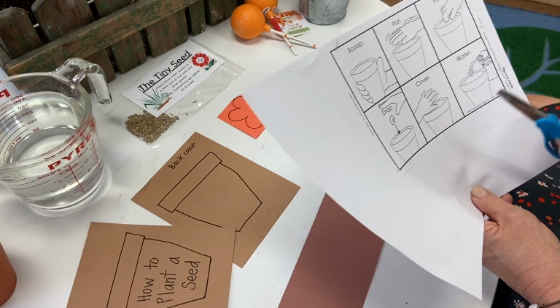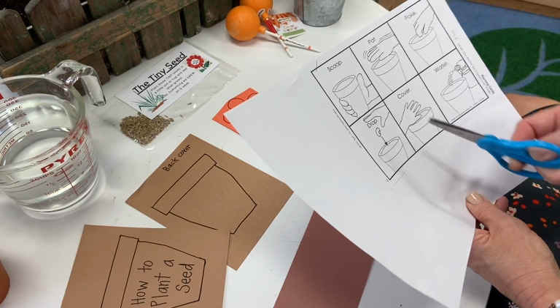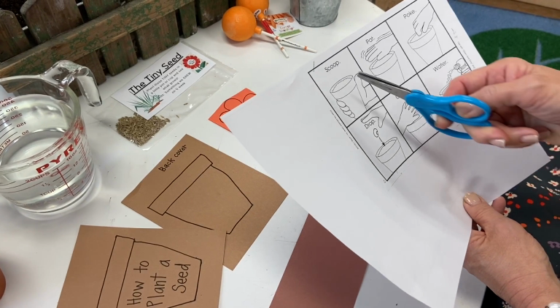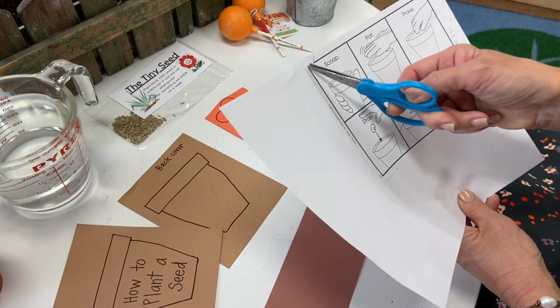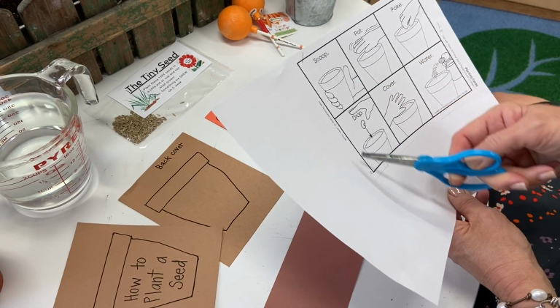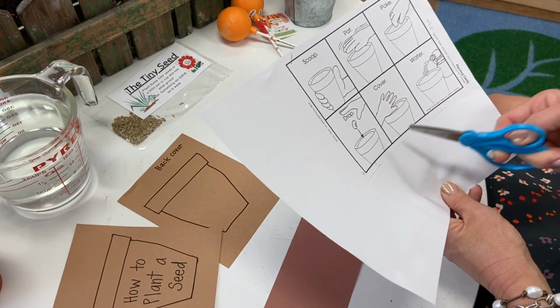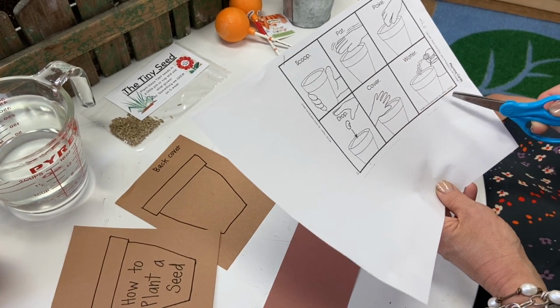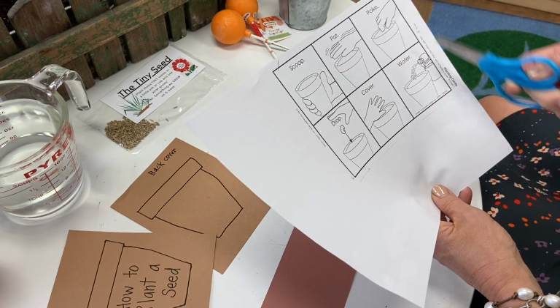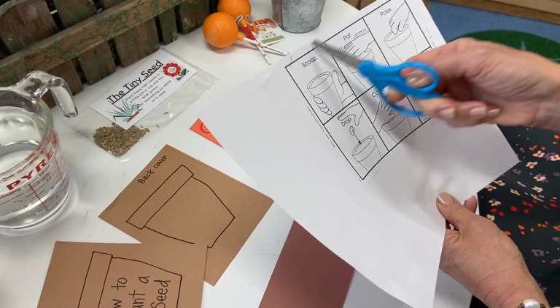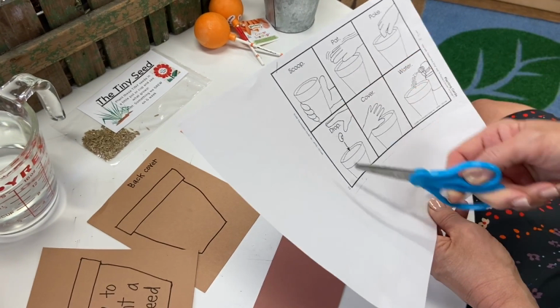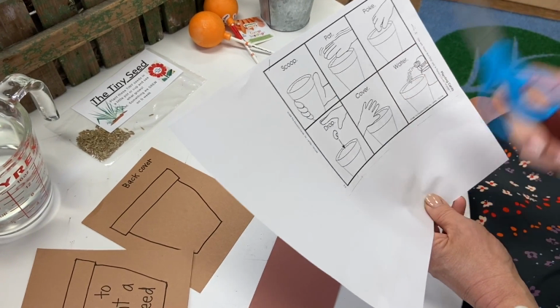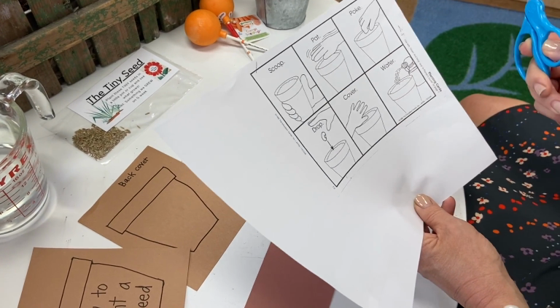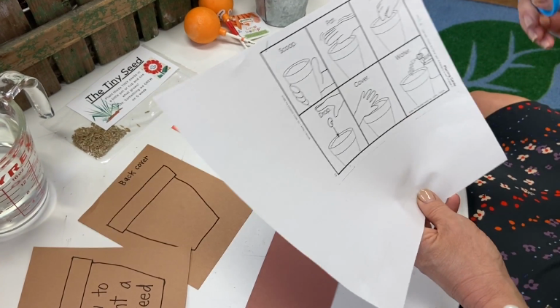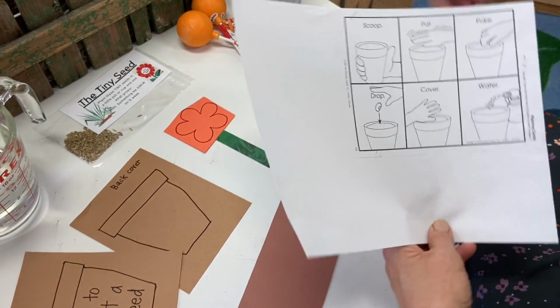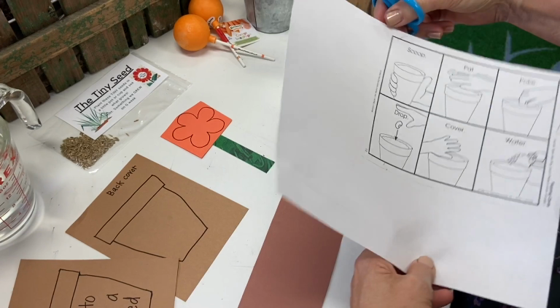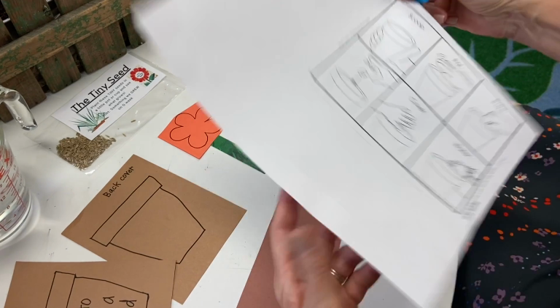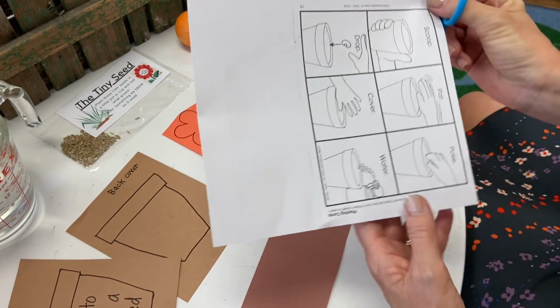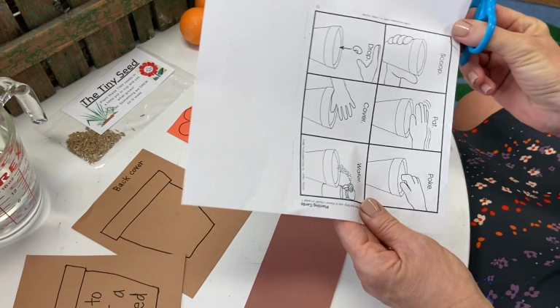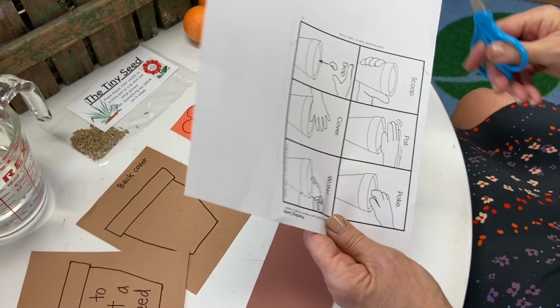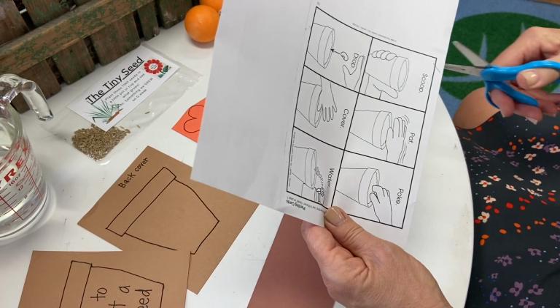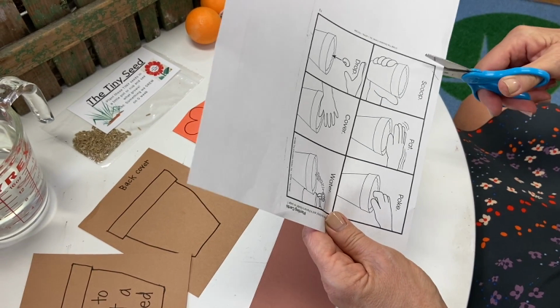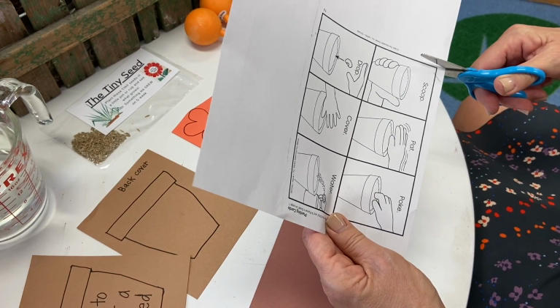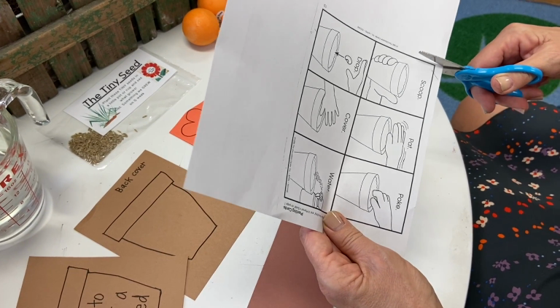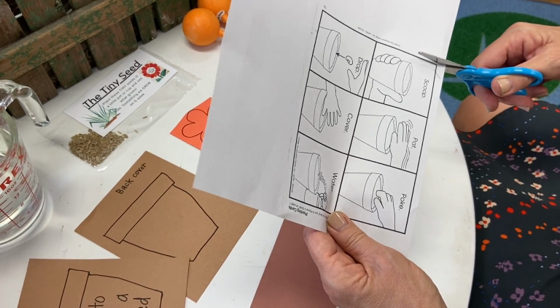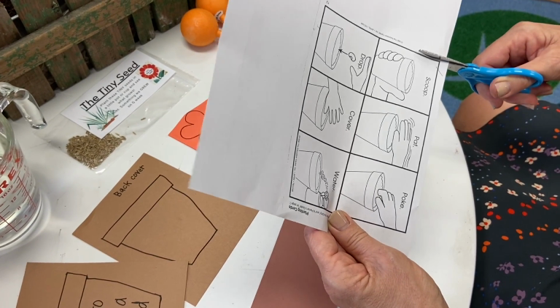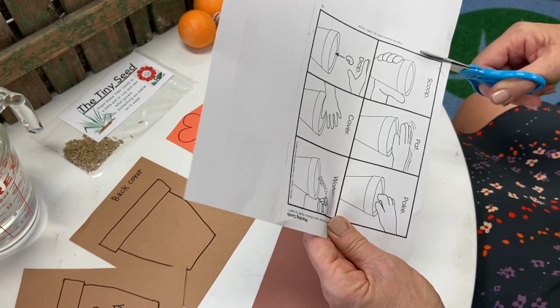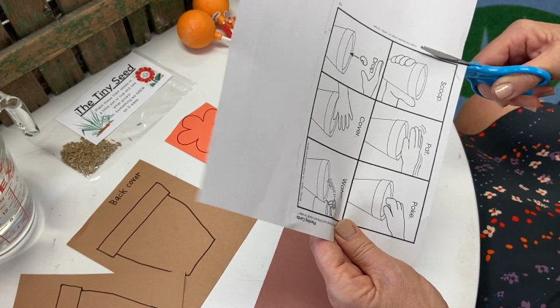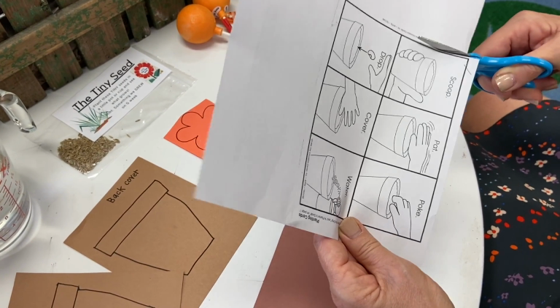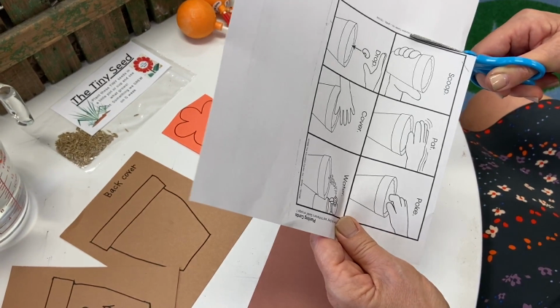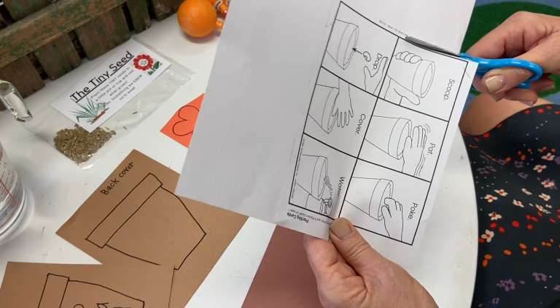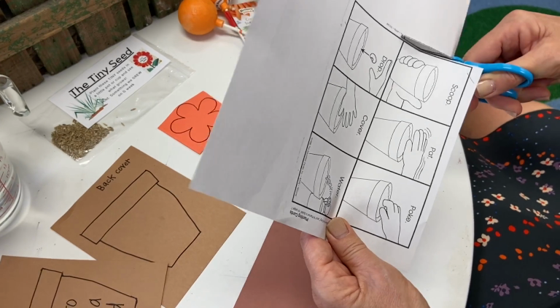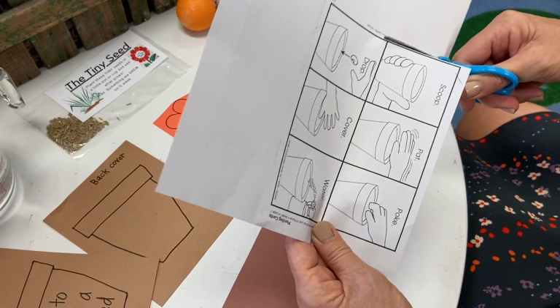Let's begin by cutting out these little mini pages. I've heard that a lot of you all are making books, which makes us happy. You can be your own author and illustrator.